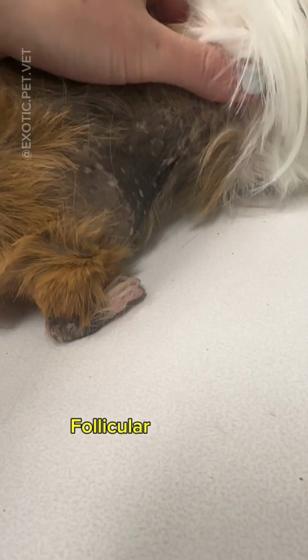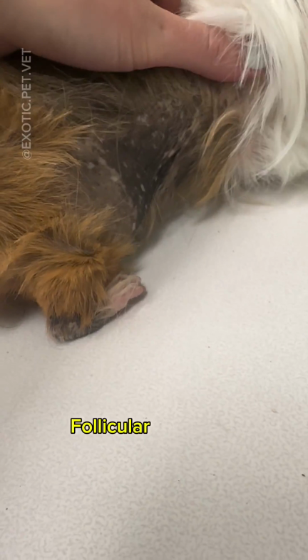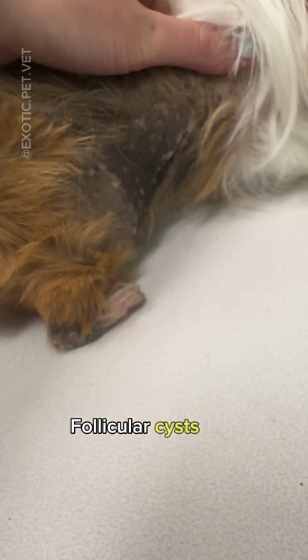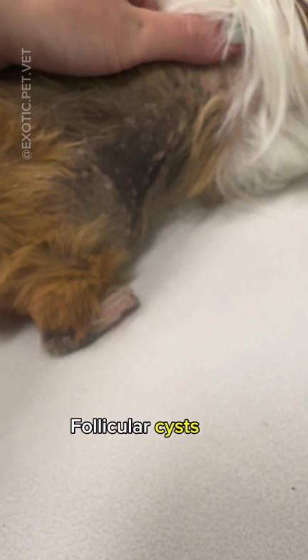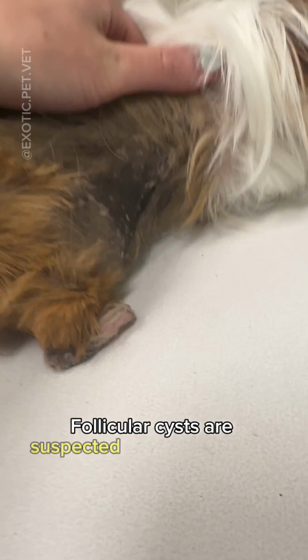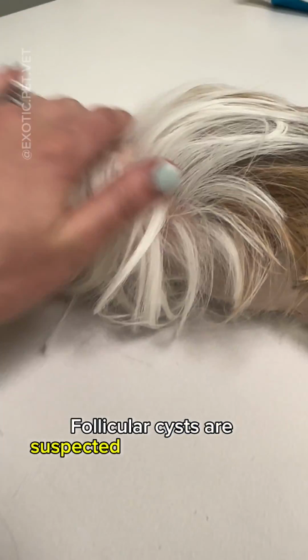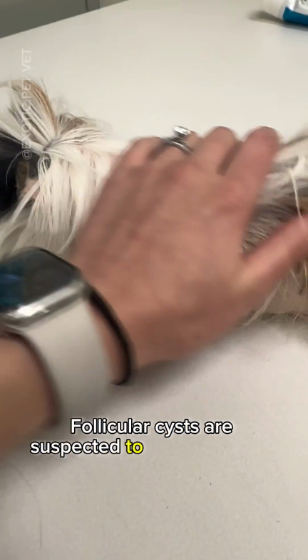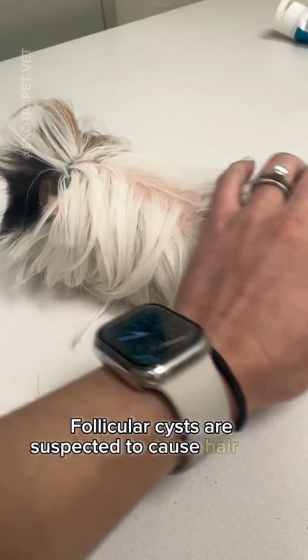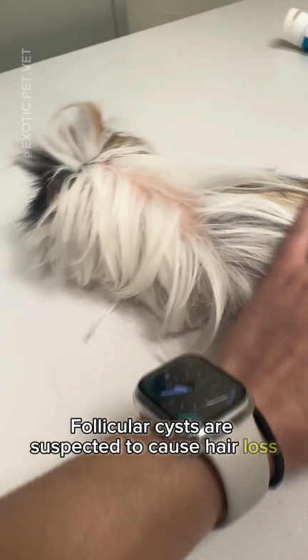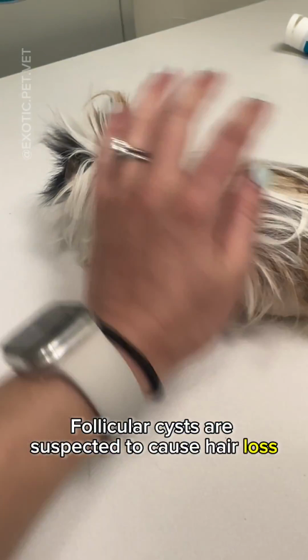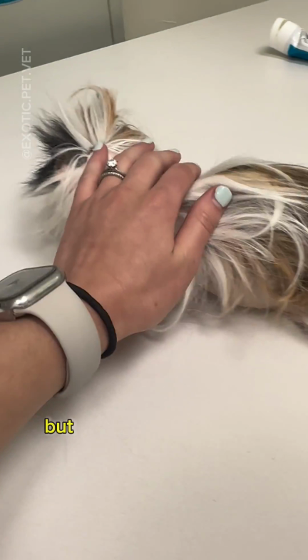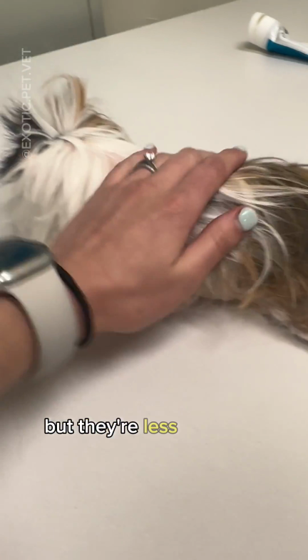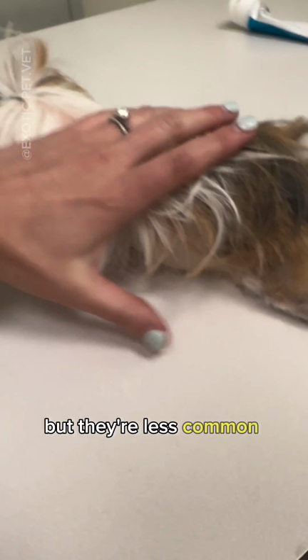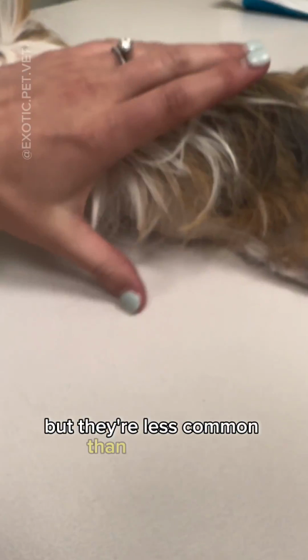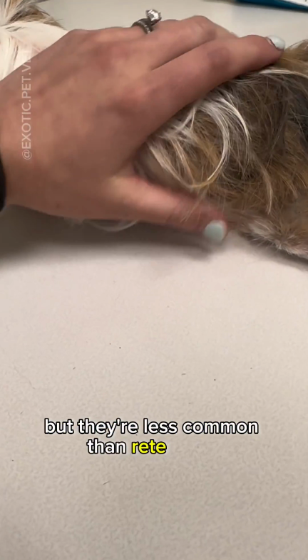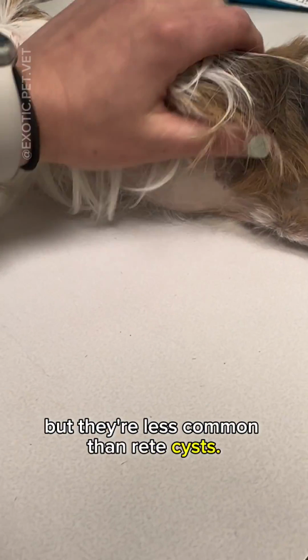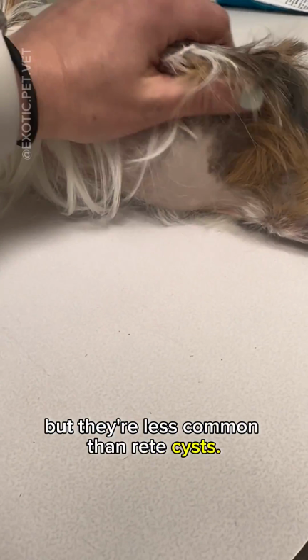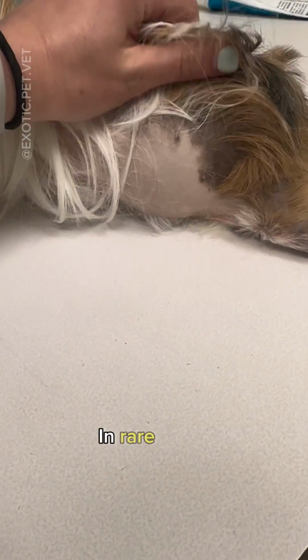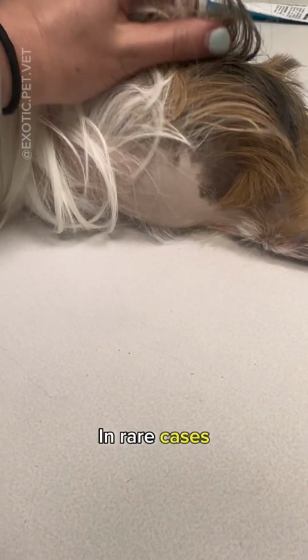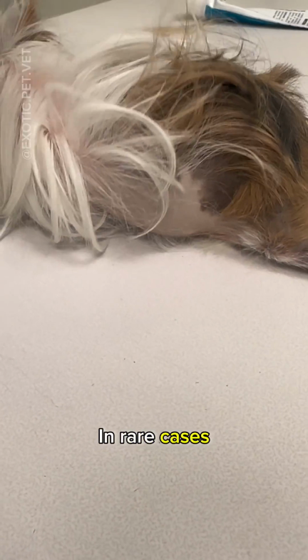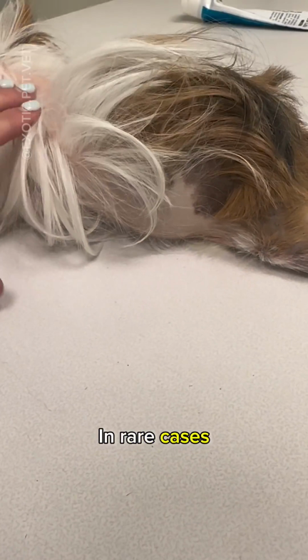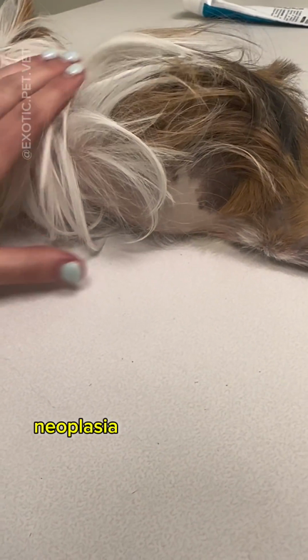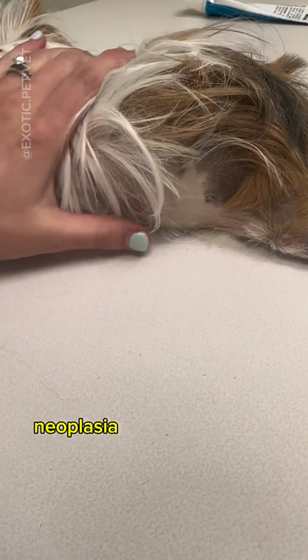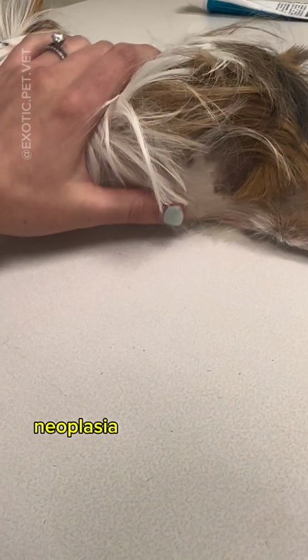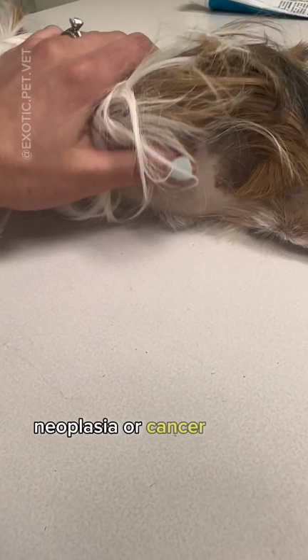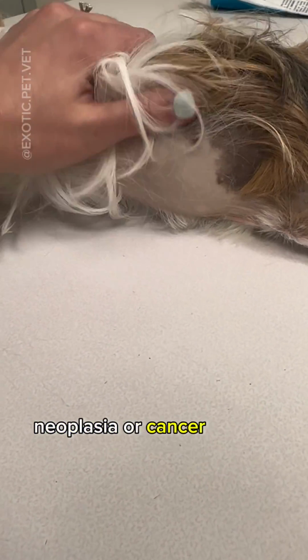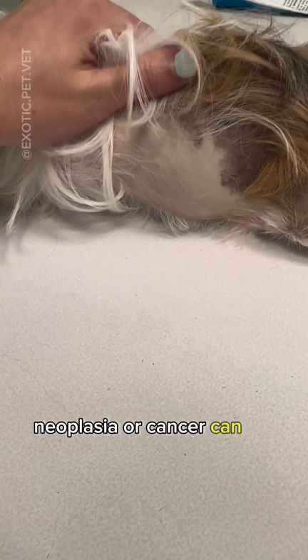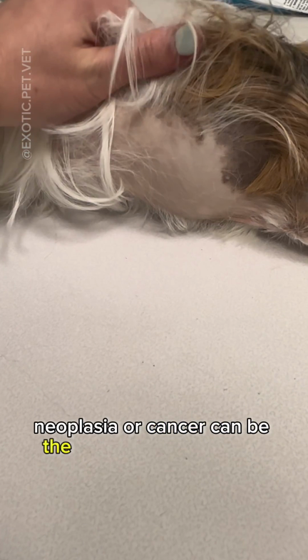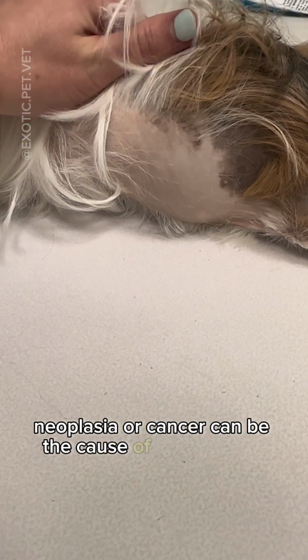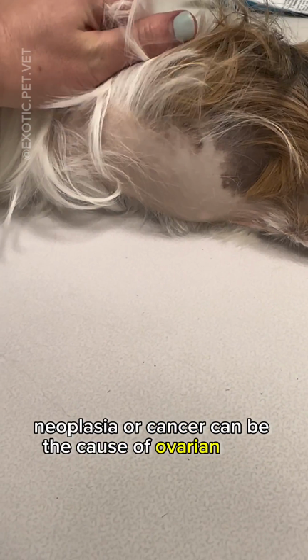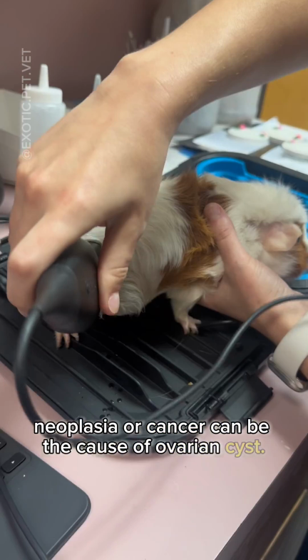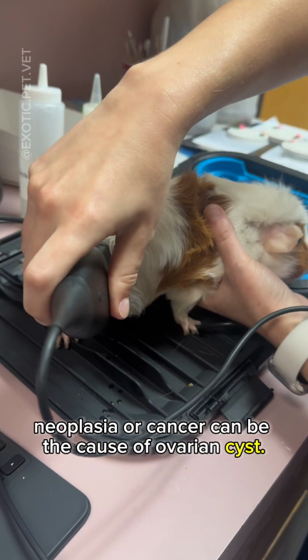Follicular cysts are suspected to cause hair loss, but they're less common than rete cysts. In rare cases, neoplasia or cancer can be the cause of ovarian cysts.